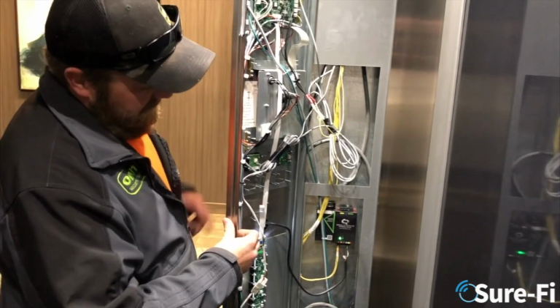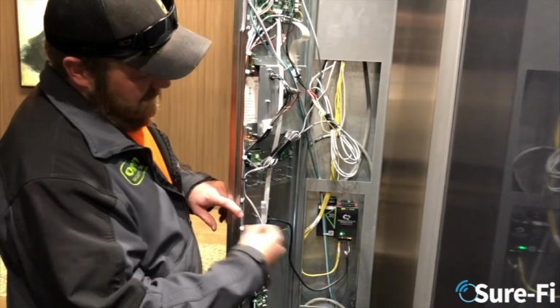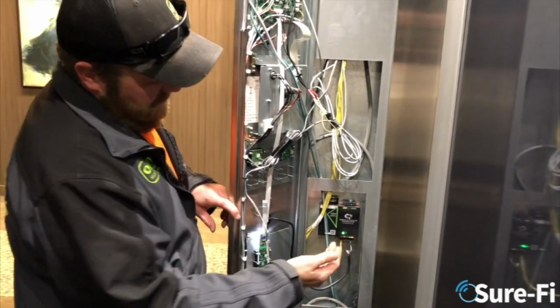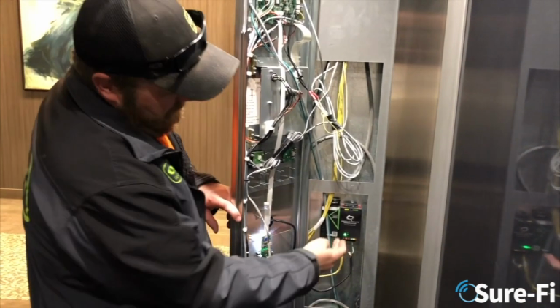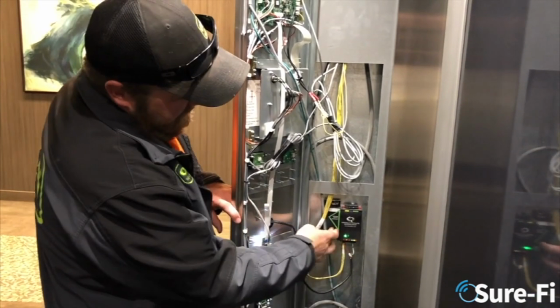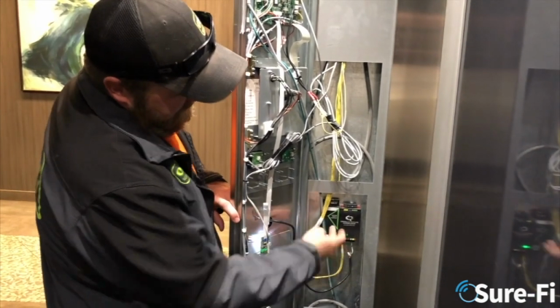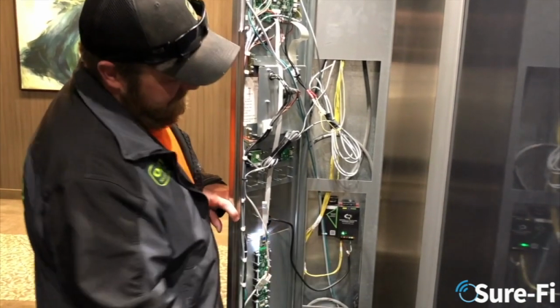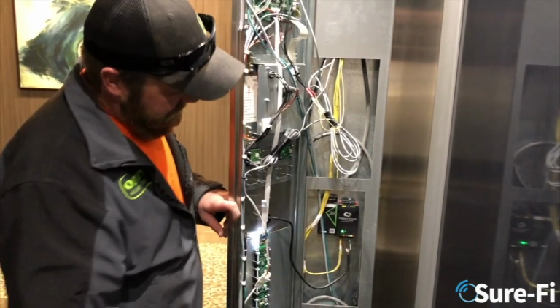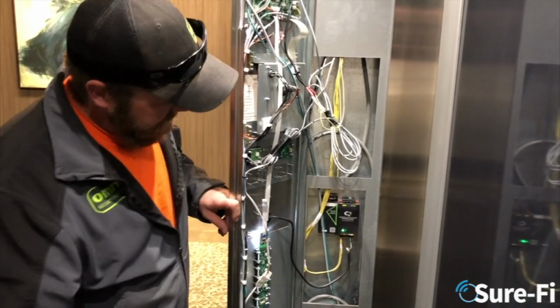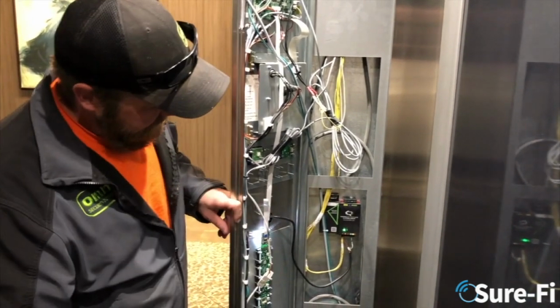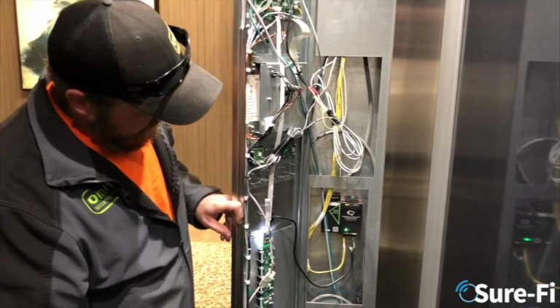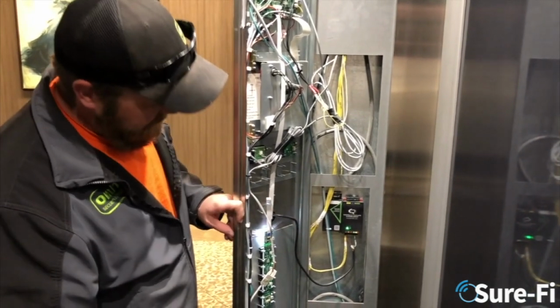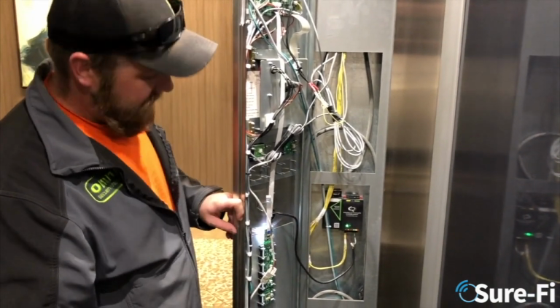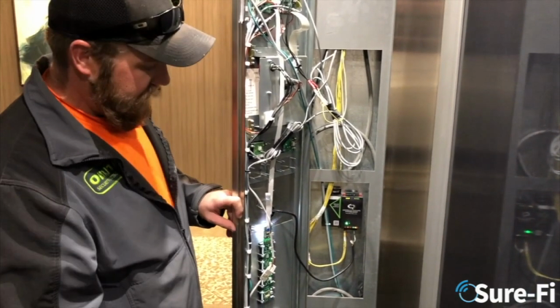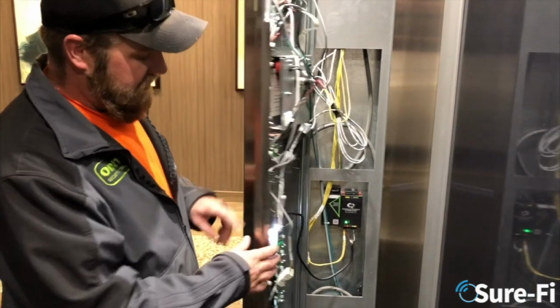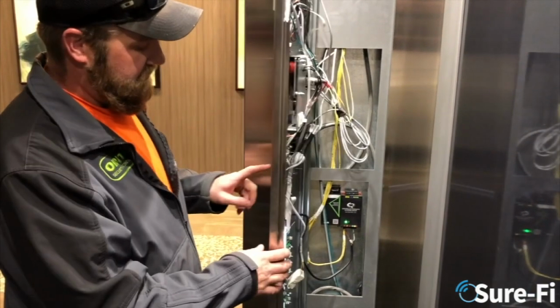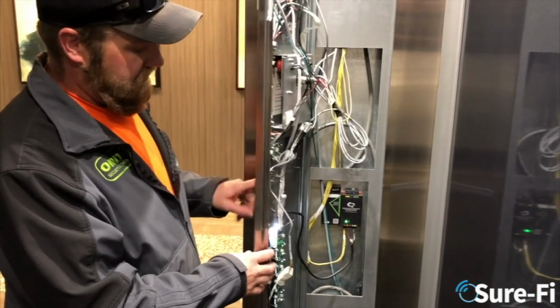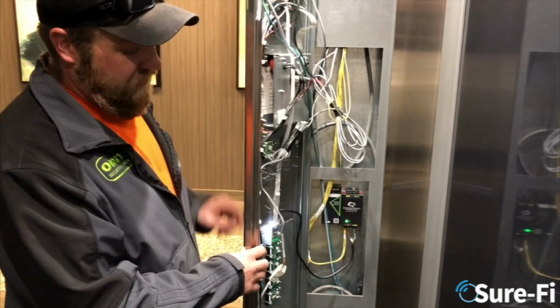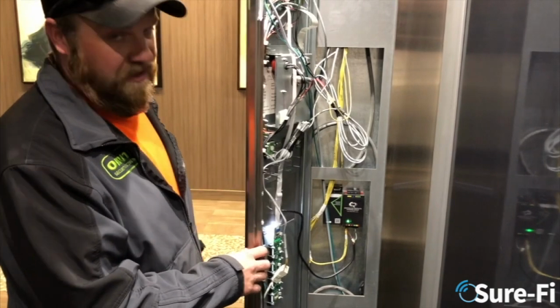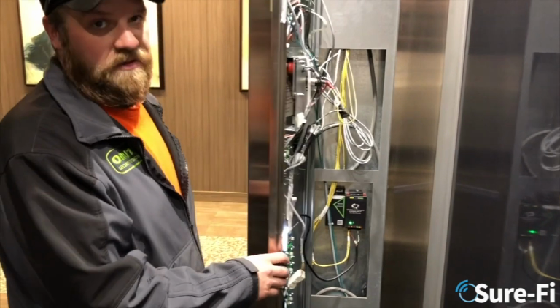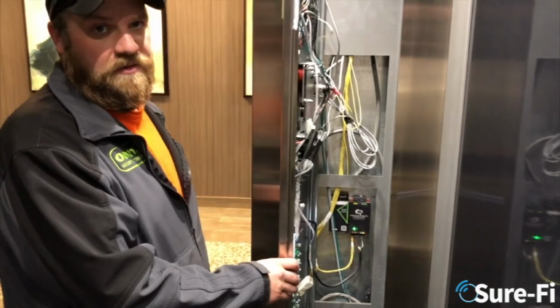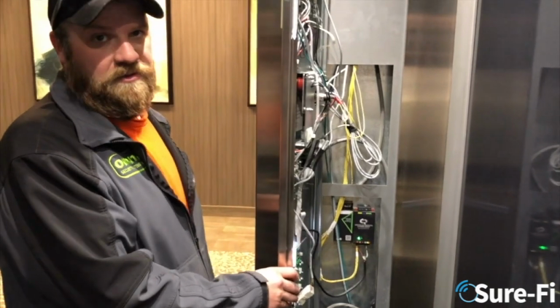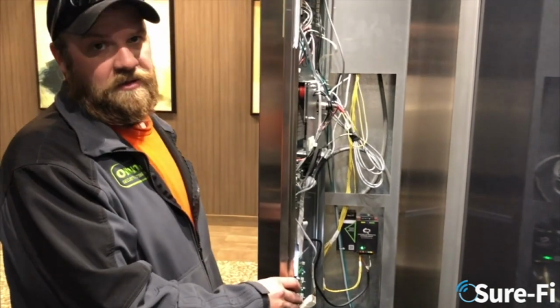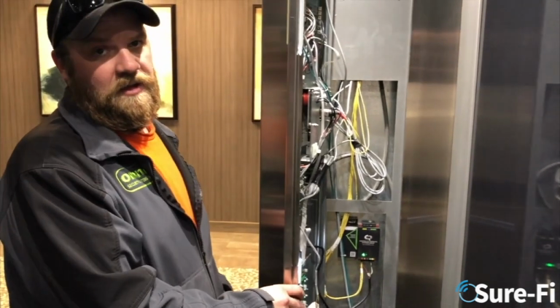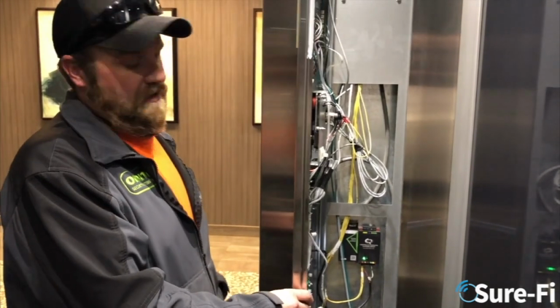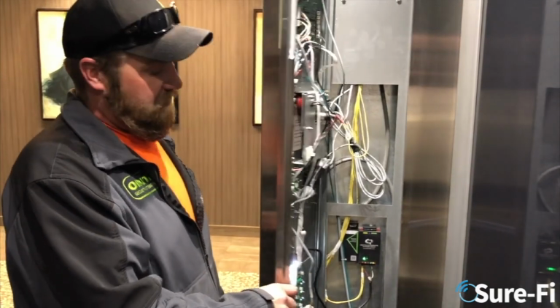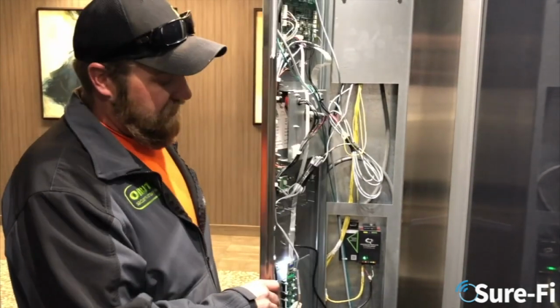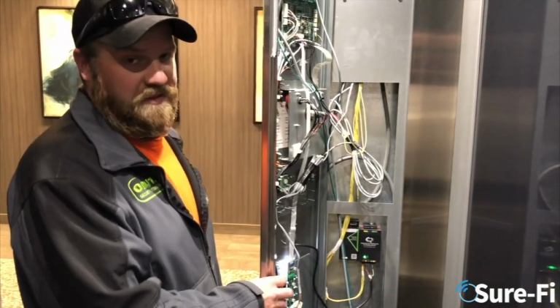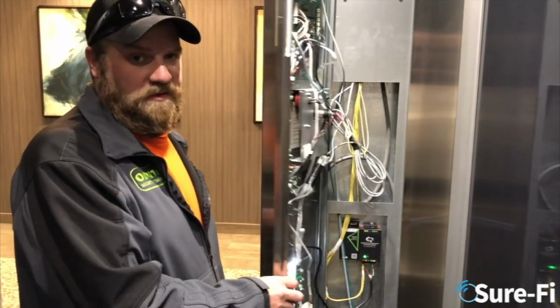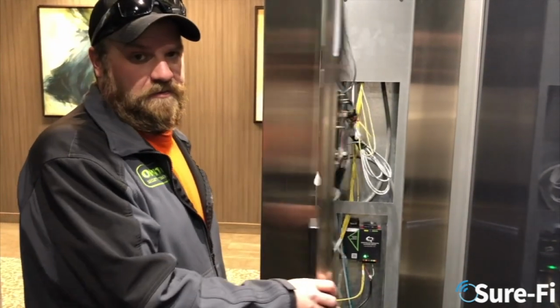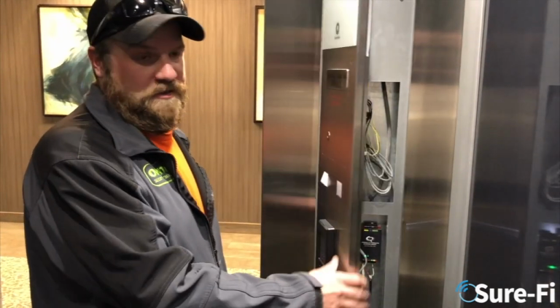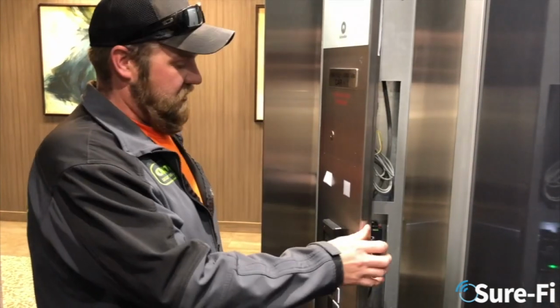By installing the Surefy, we were able to wirelessly get our Wiegand data to the controller and not have to put in the expense of a new Raceway cable.